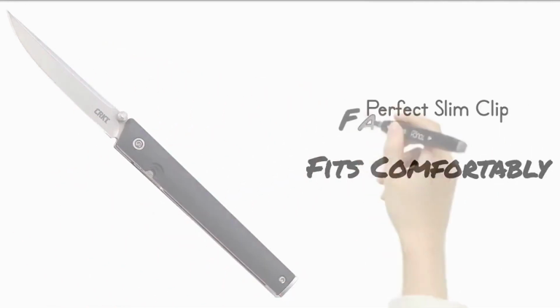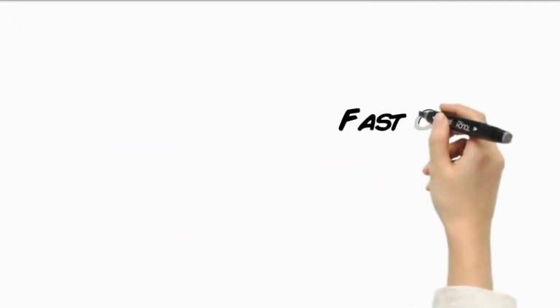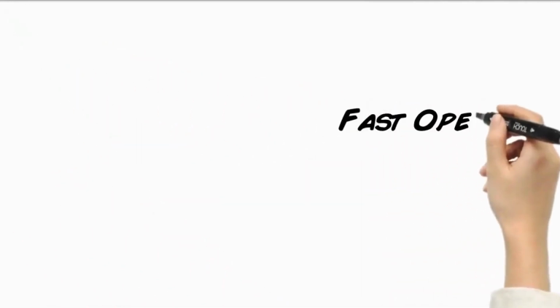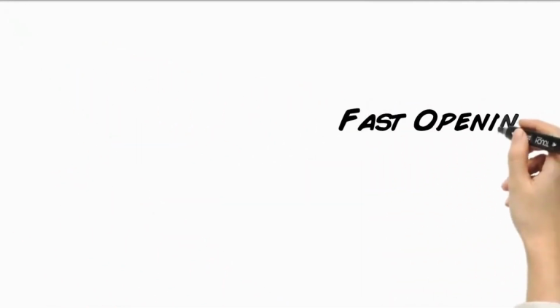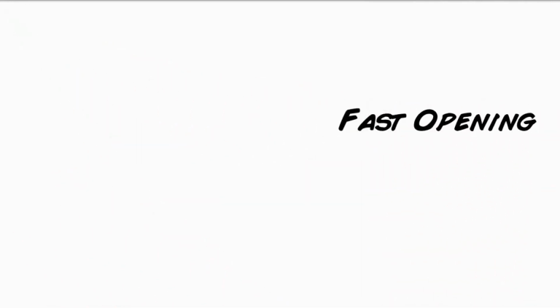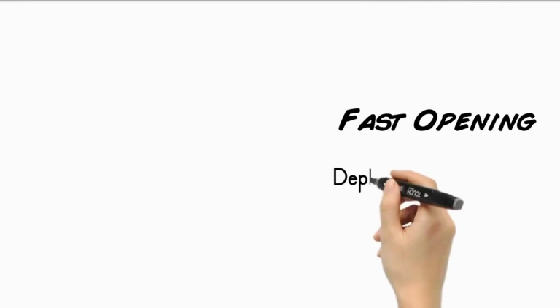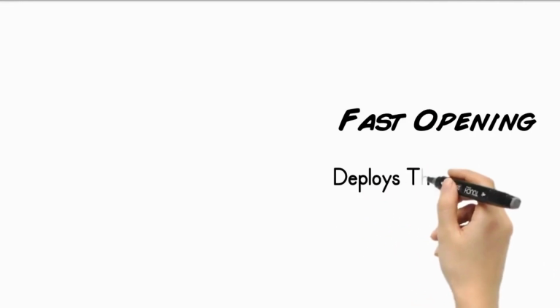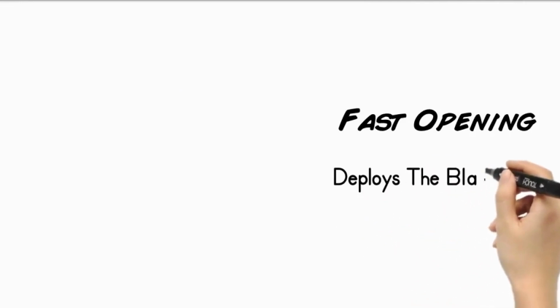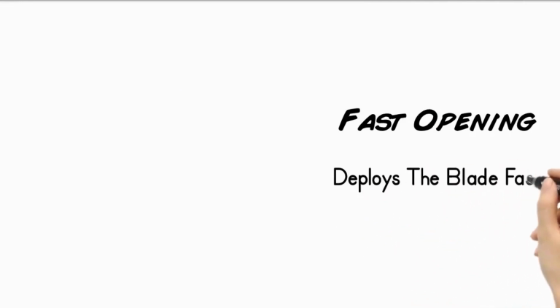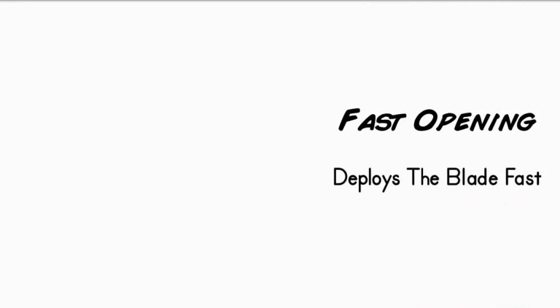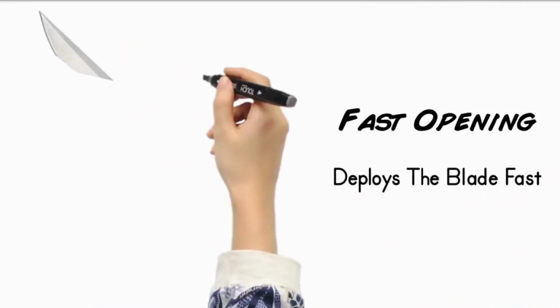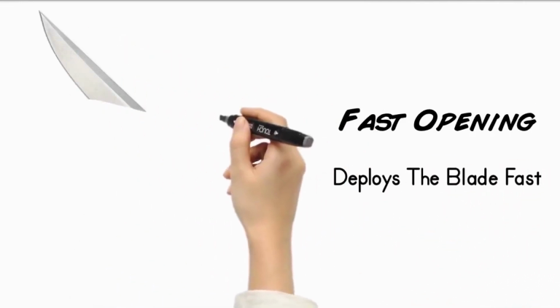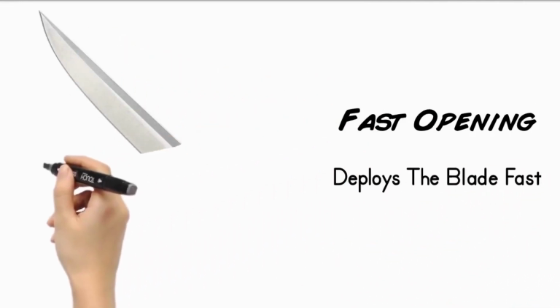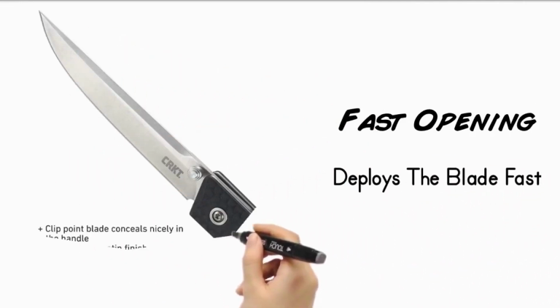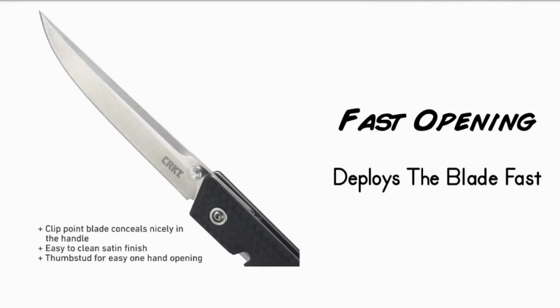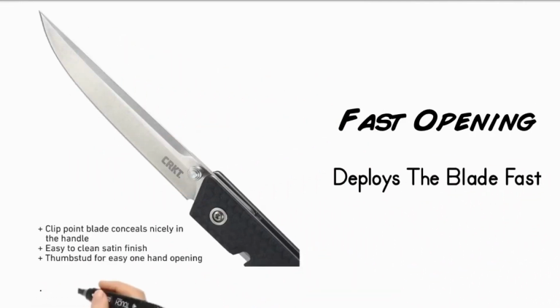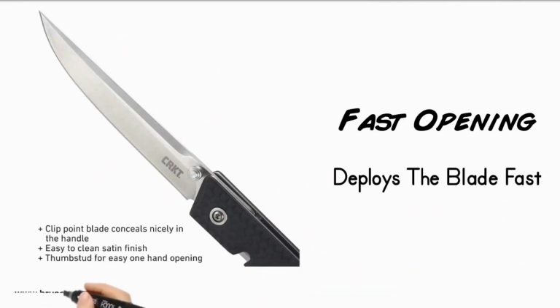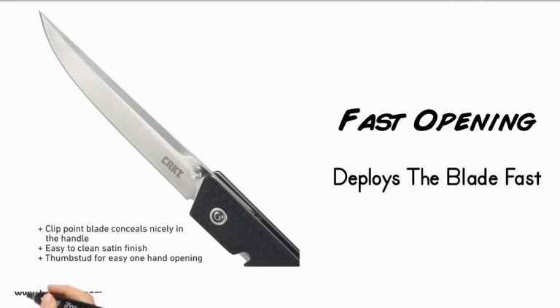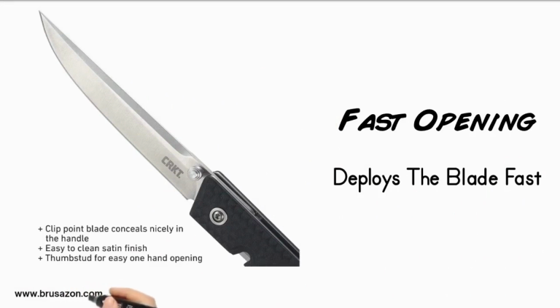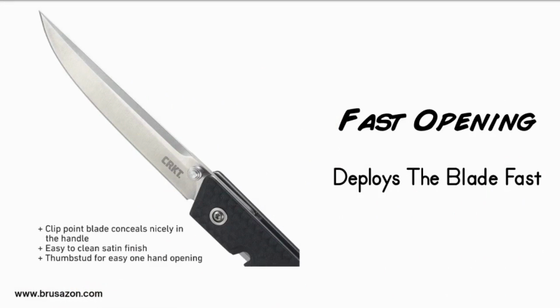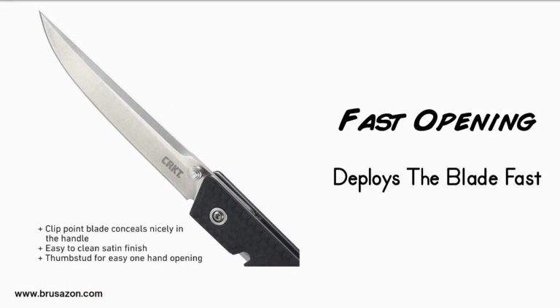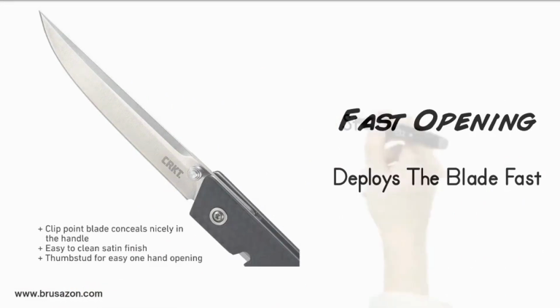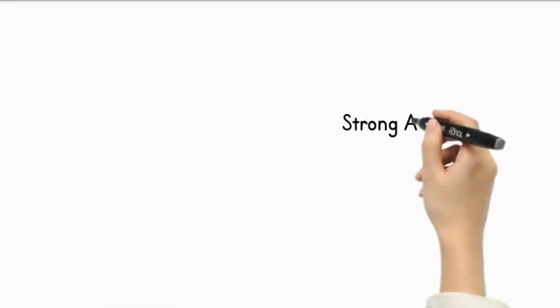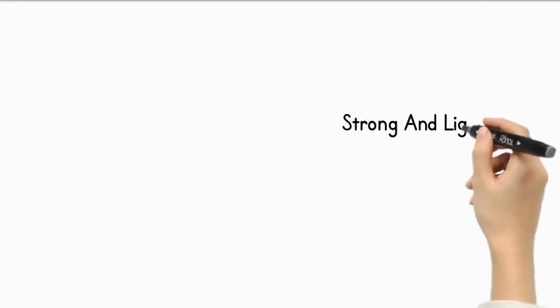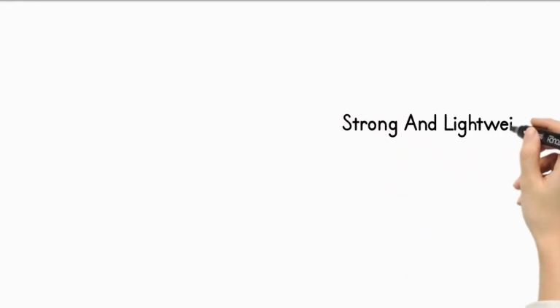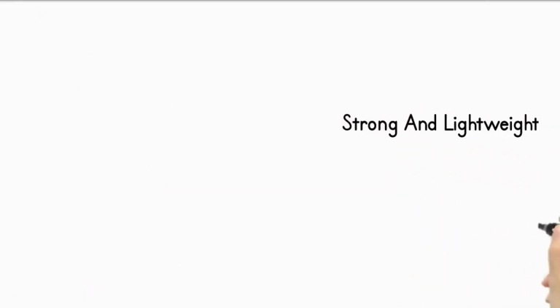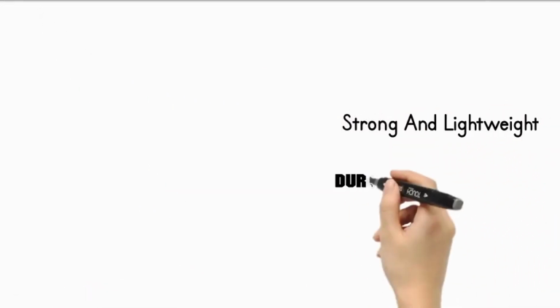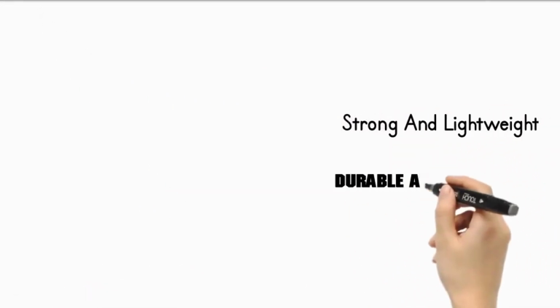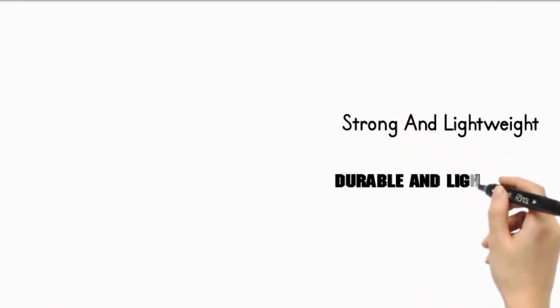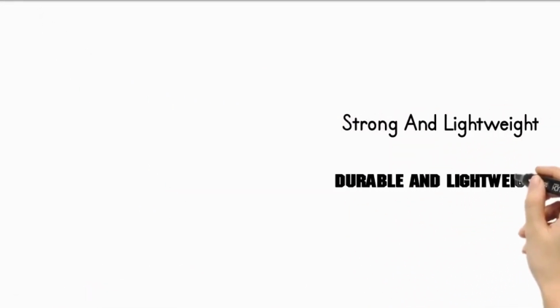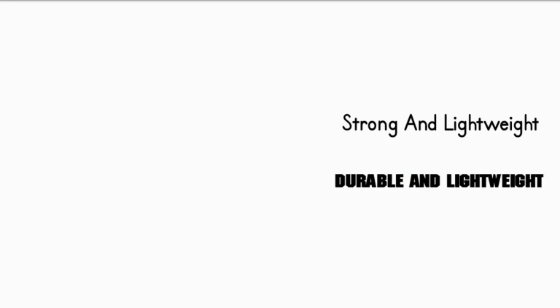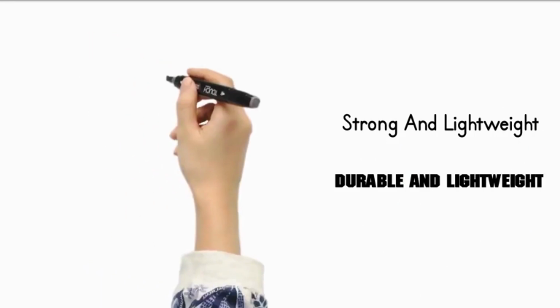Fast opening. Thumb stud with IKBS ball bearing pivot deploys the blade fast. Strong and lightweight. Glass reinforced nylon handle is durable and lightweight.